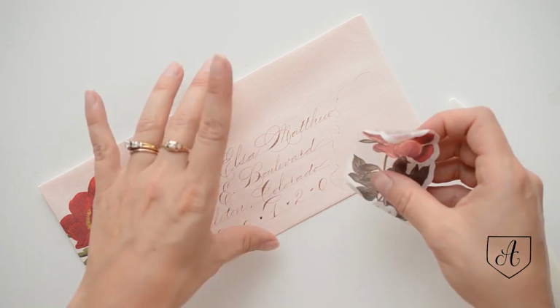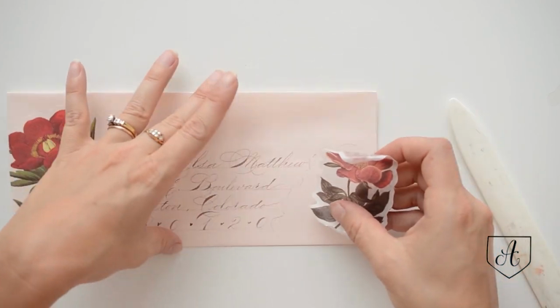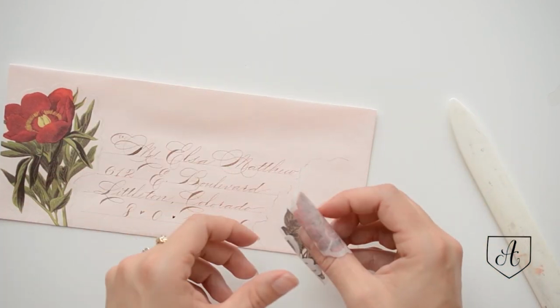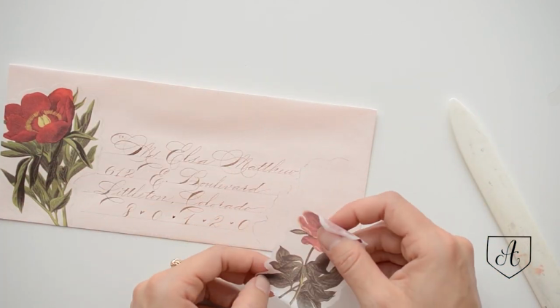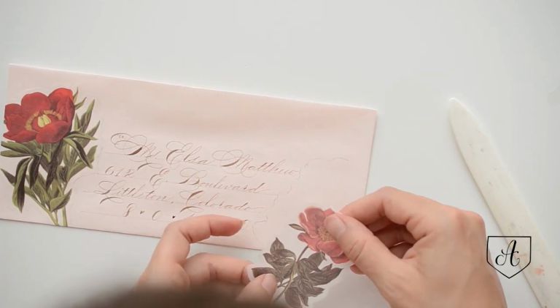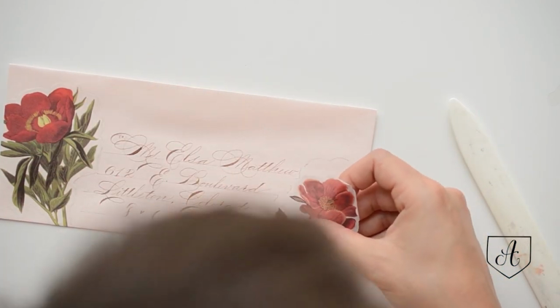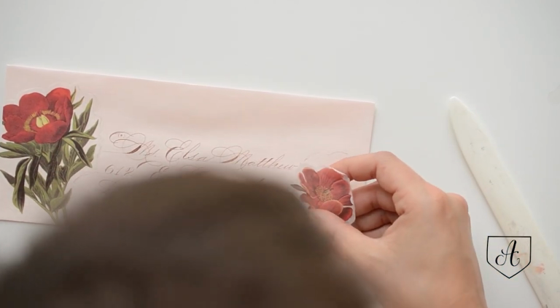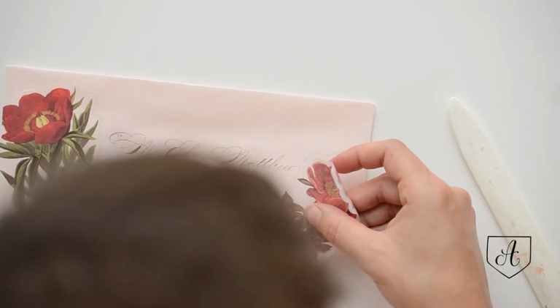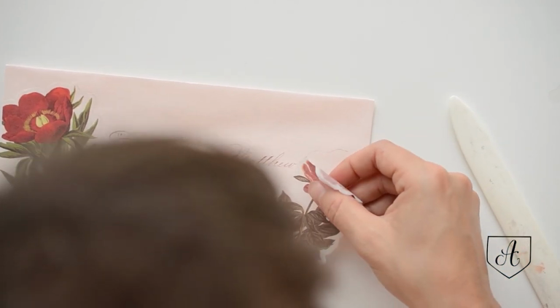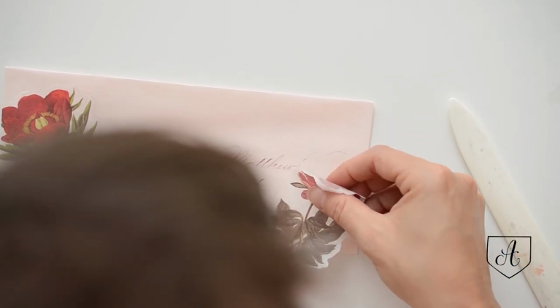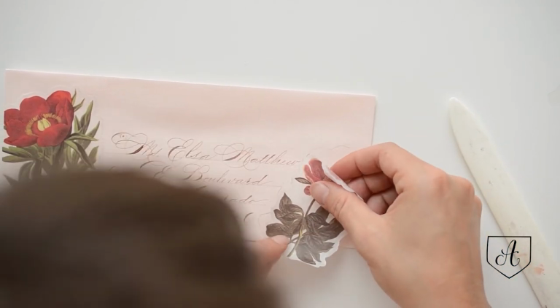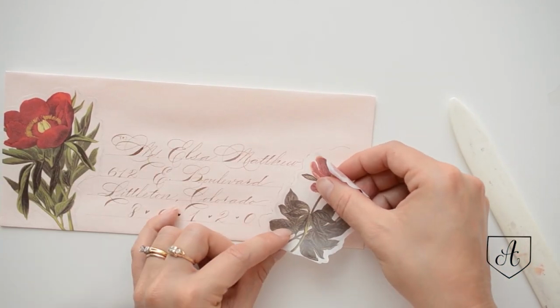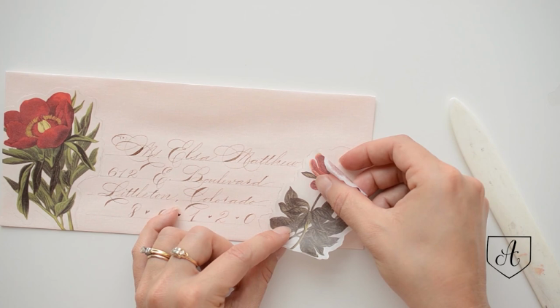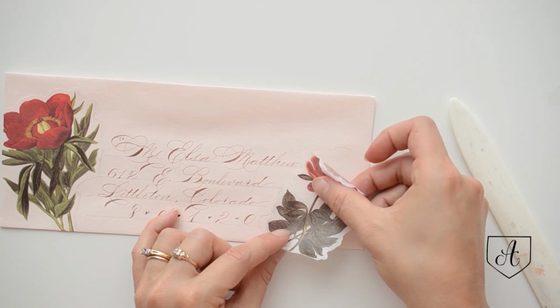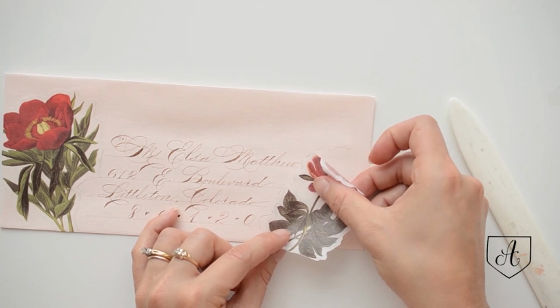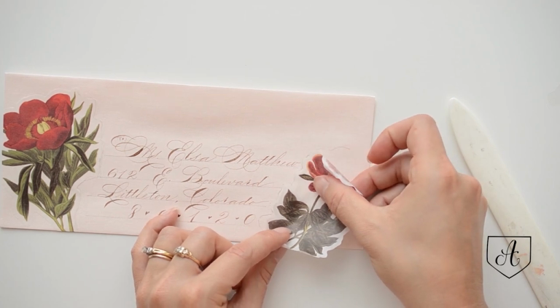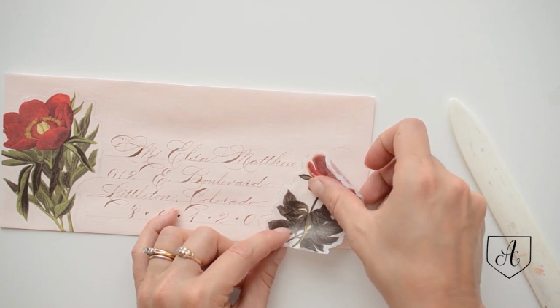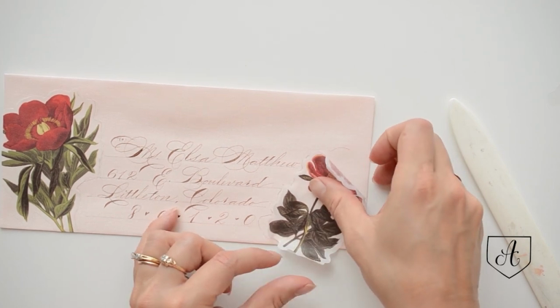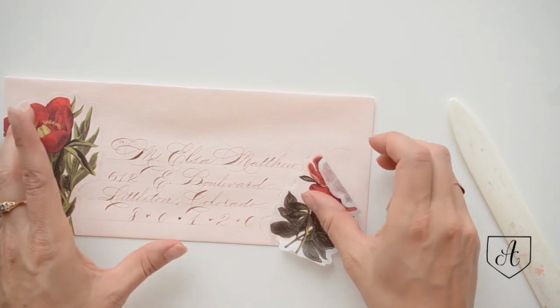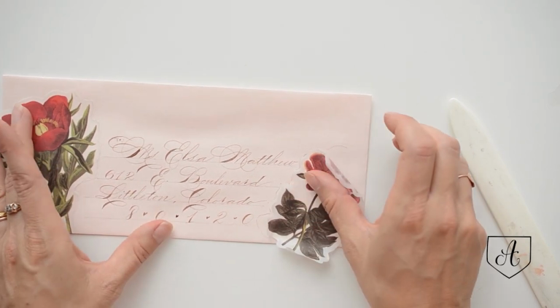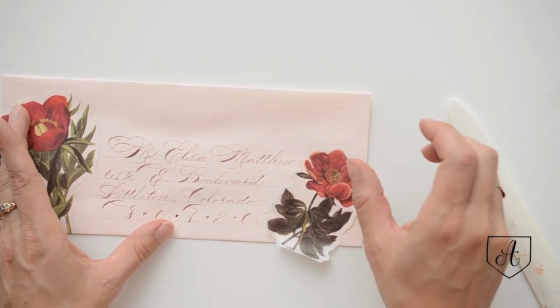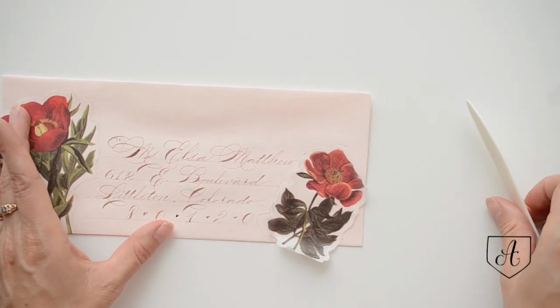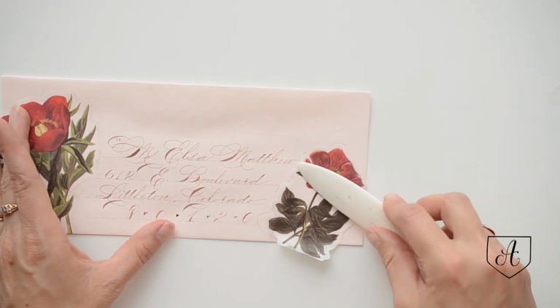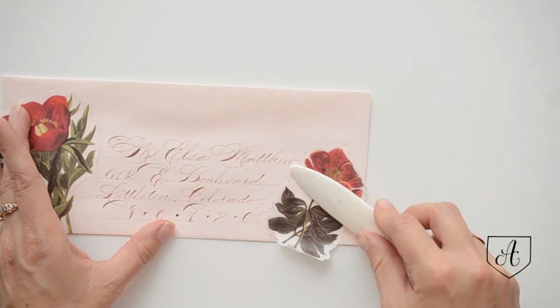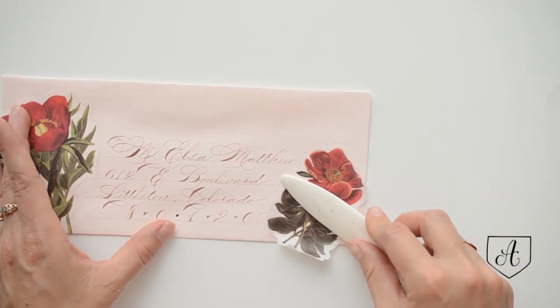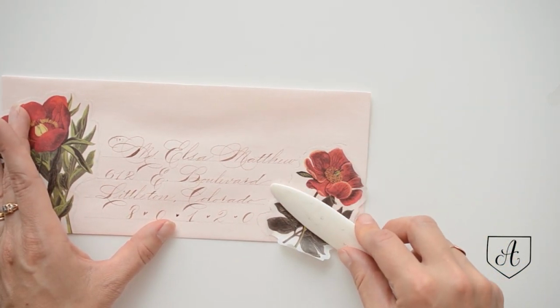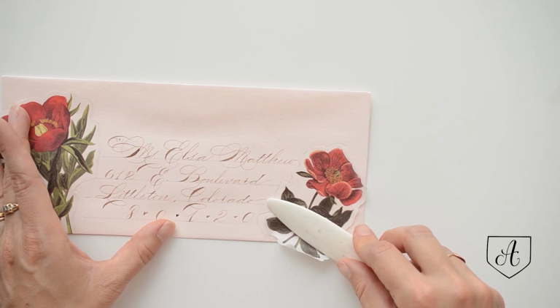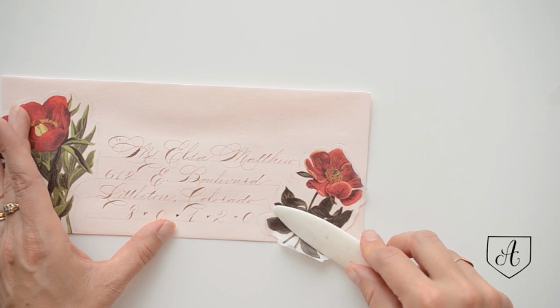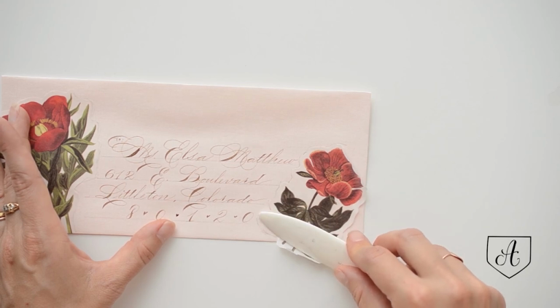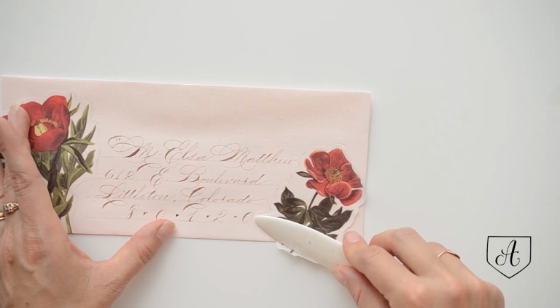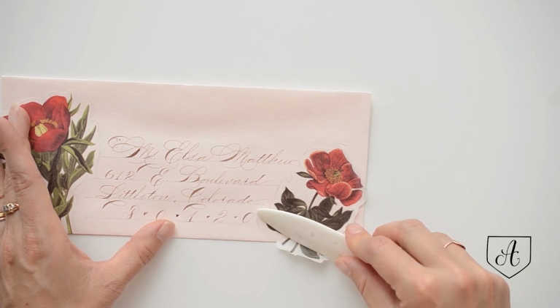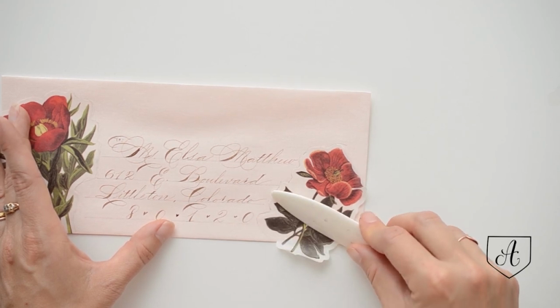Same thing — I'm going to line it up roughly where the pencil line is and then use the bone folder to smooth it down.